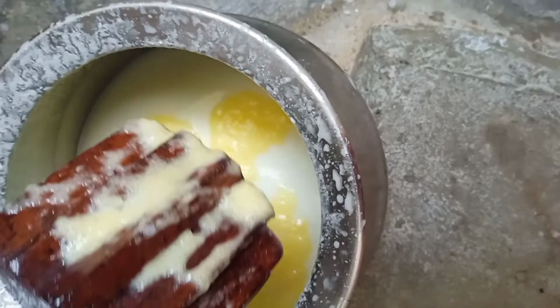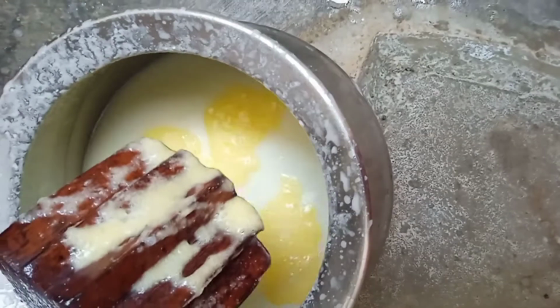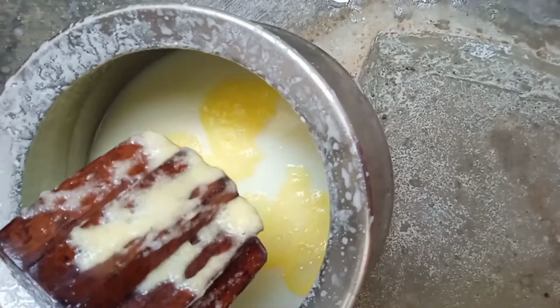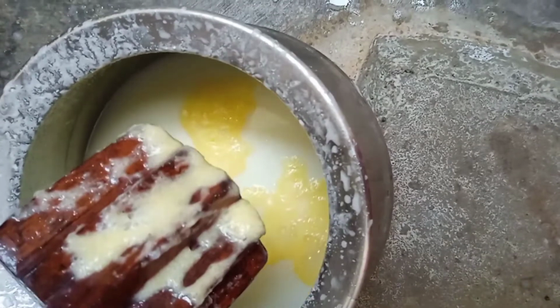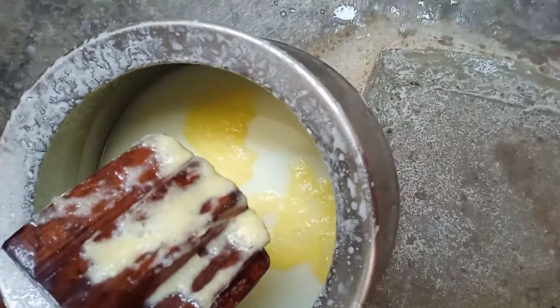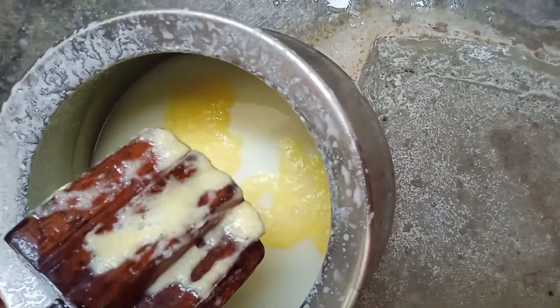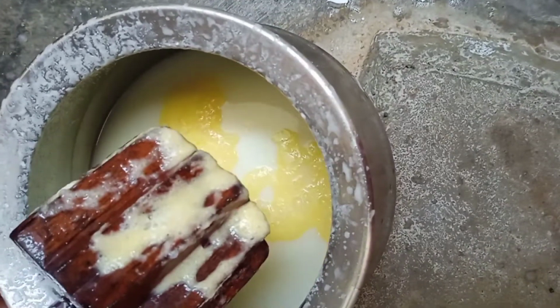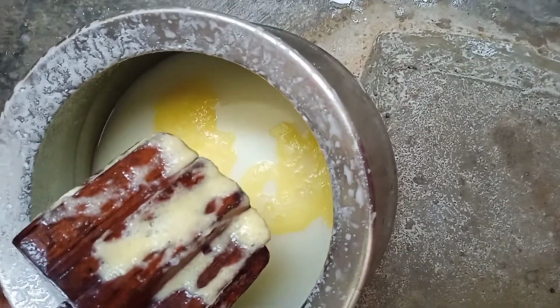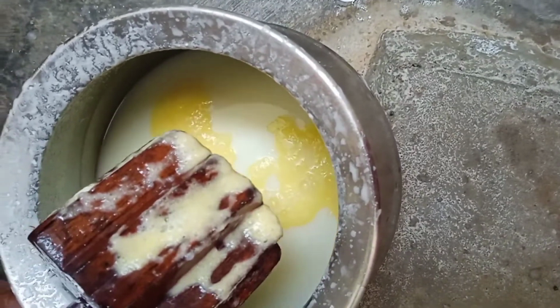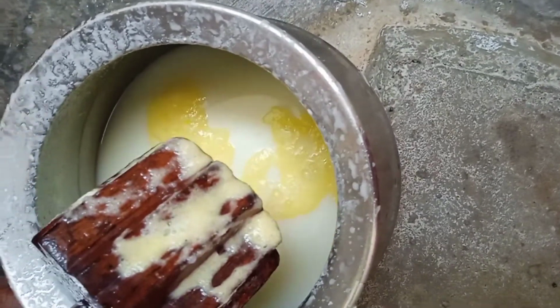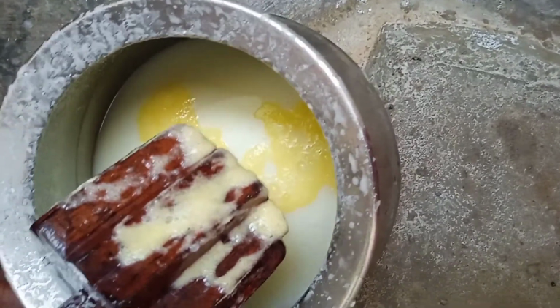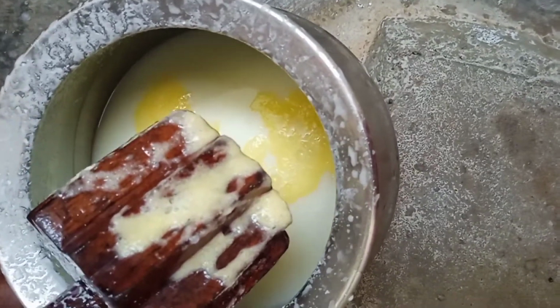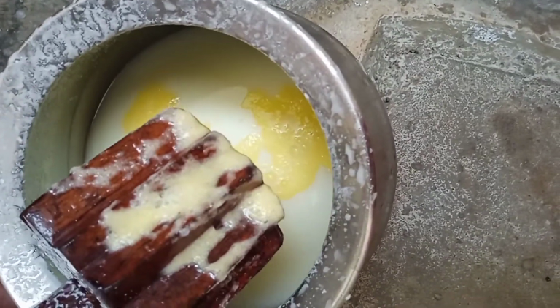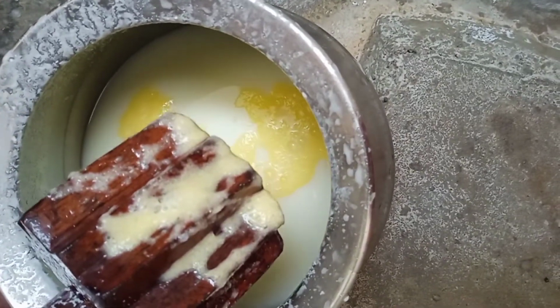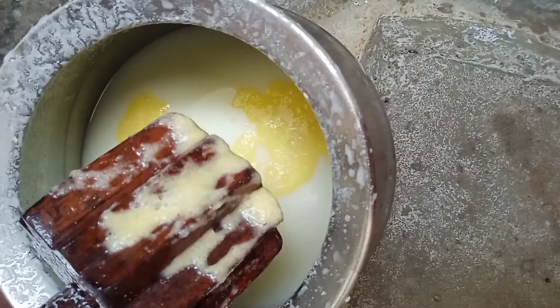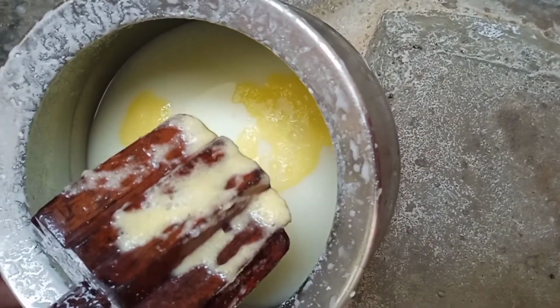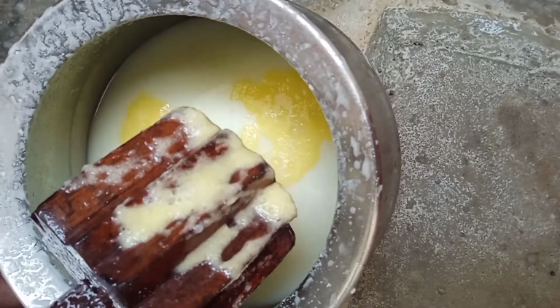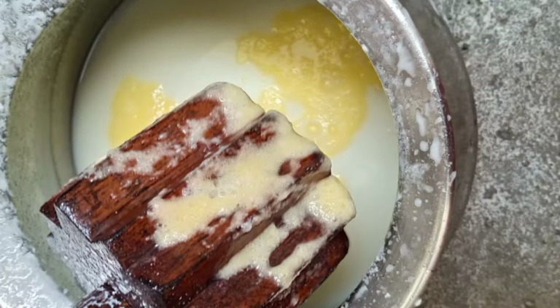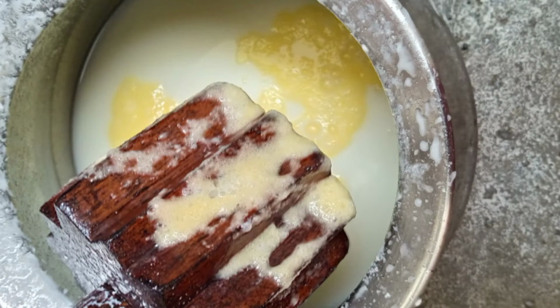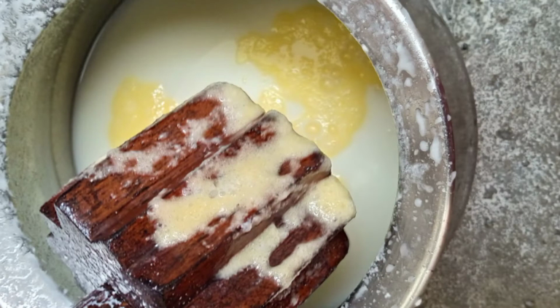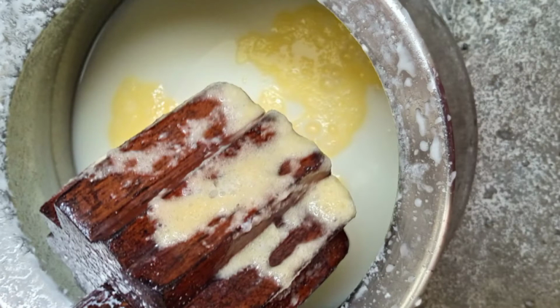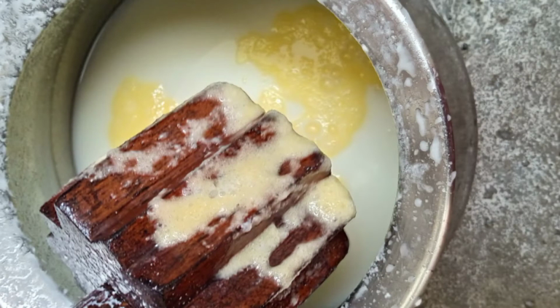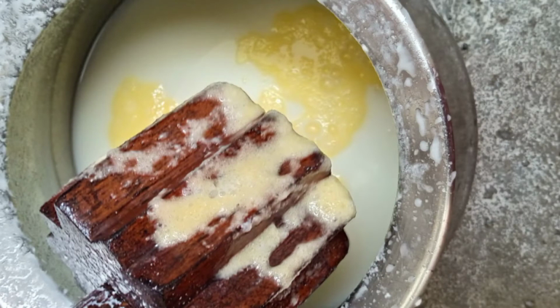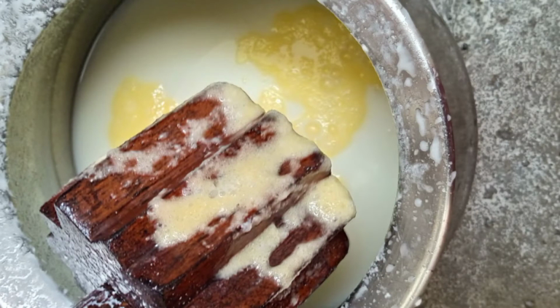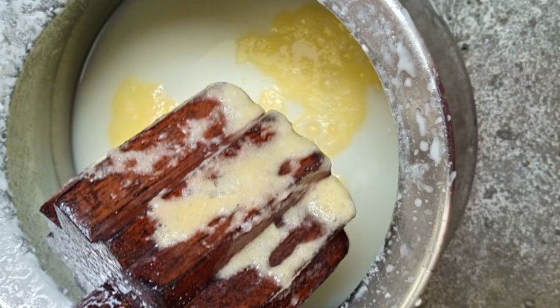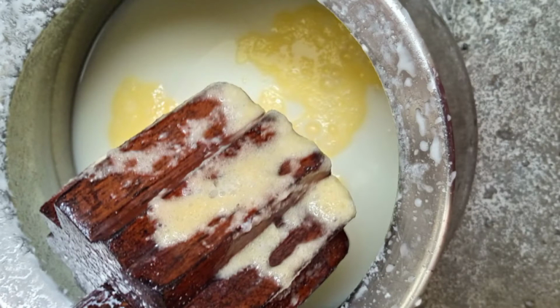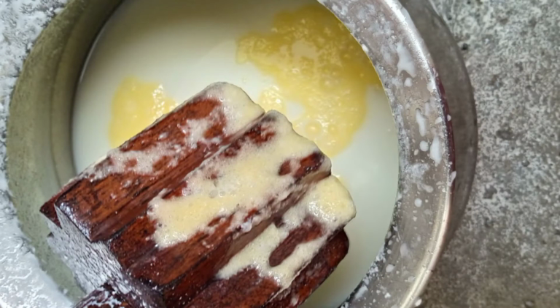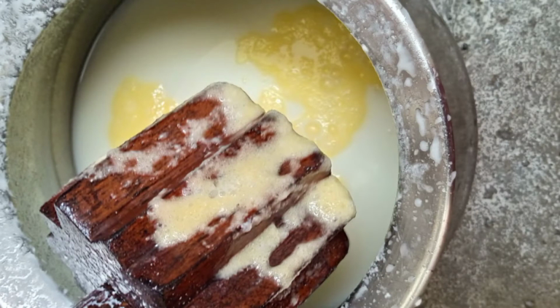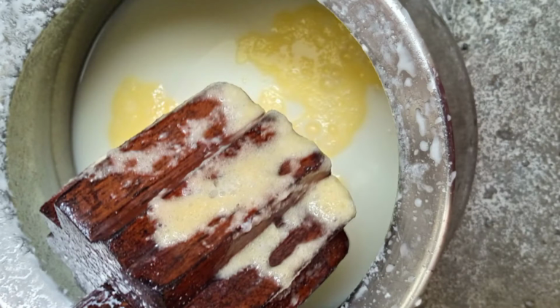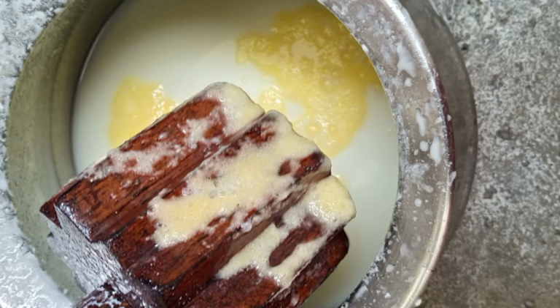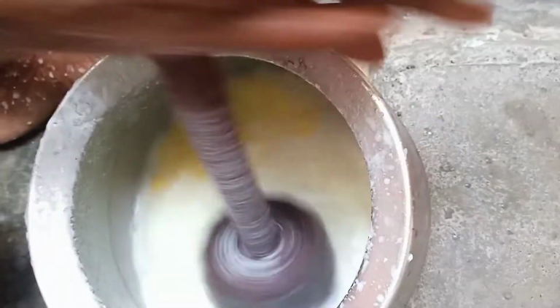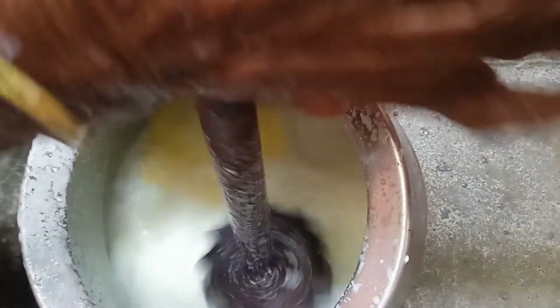You can store the butter in a container or use it in dosa.